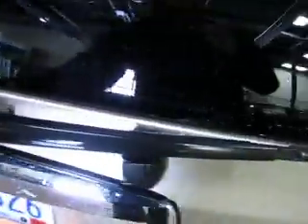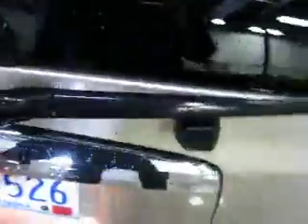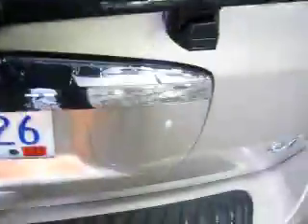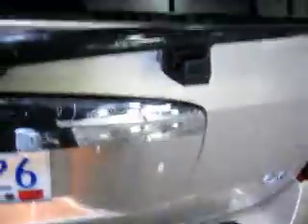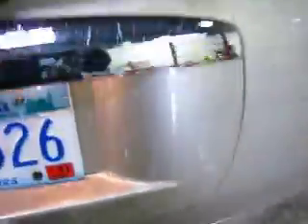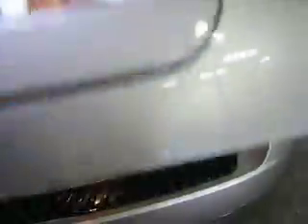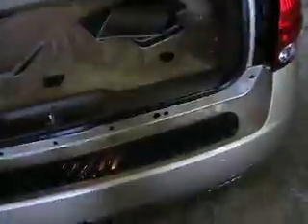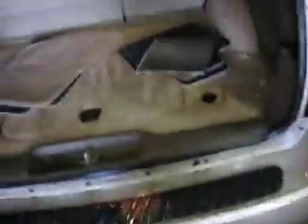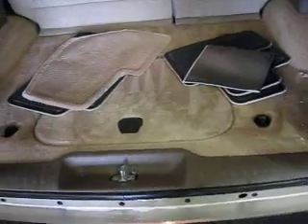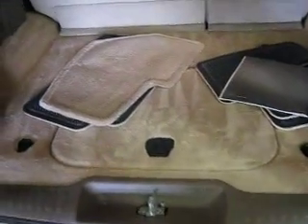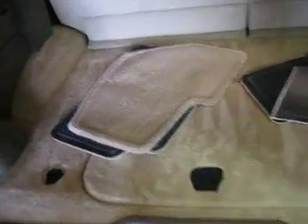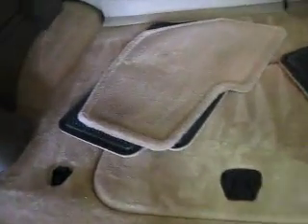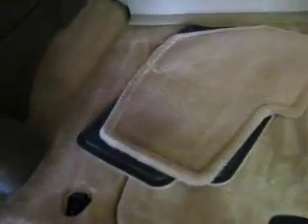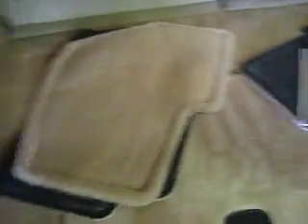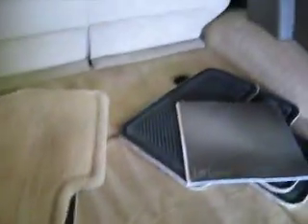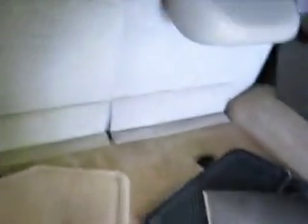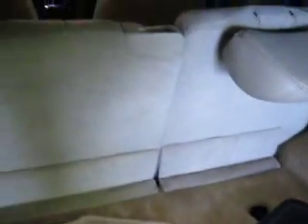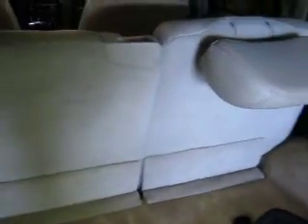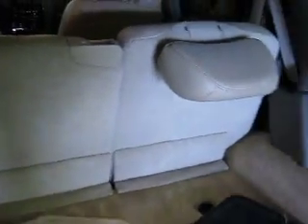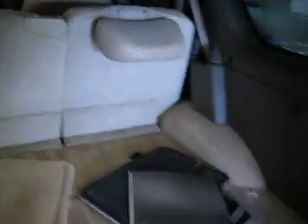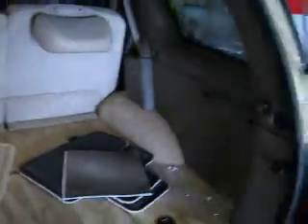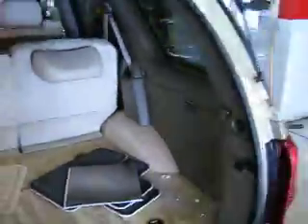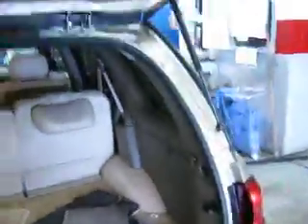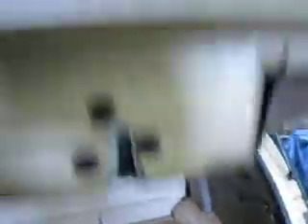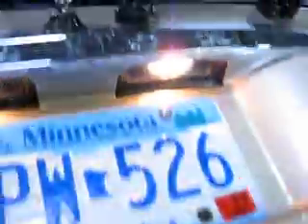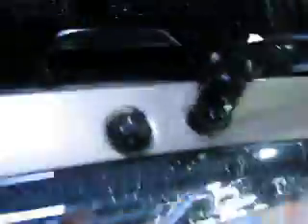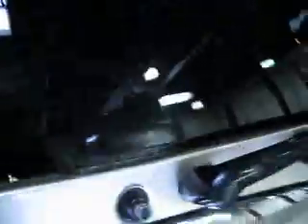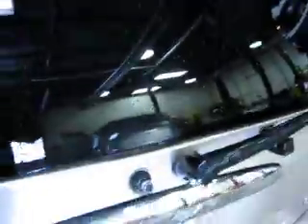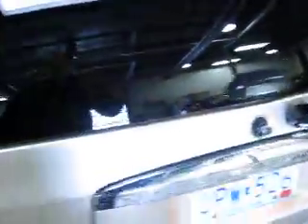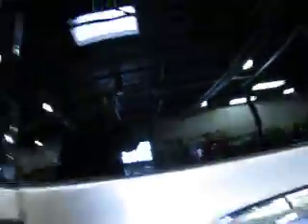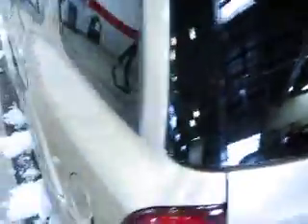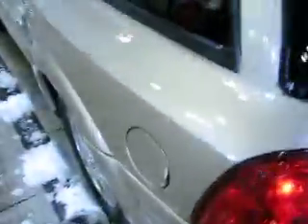Coming inside, a very clean interior, complete with carpeted floor mats and leather upholstery, looking very nice. It does have the window that opens separate from the tailgate as well, back here.